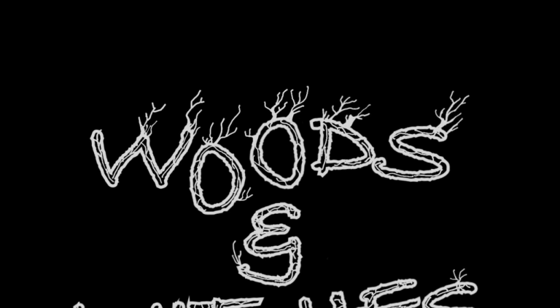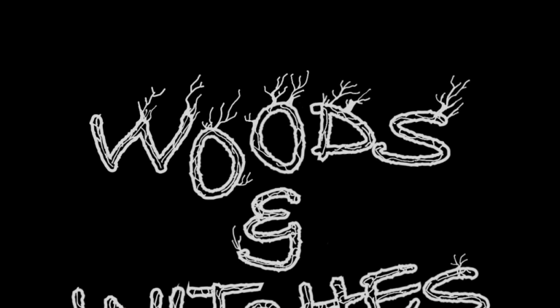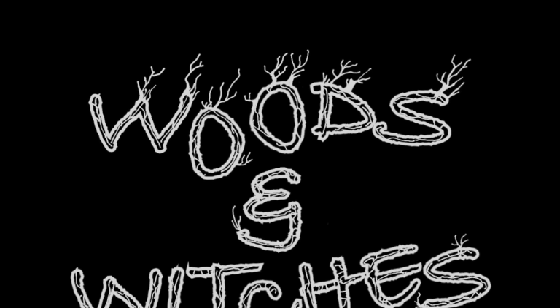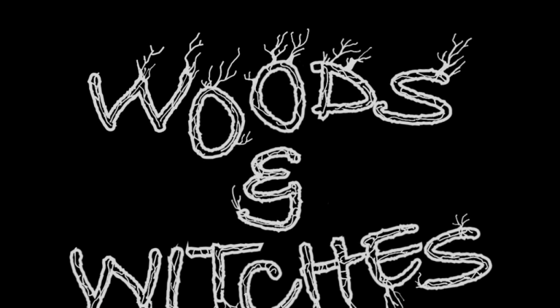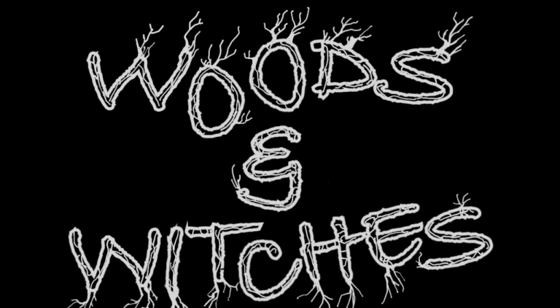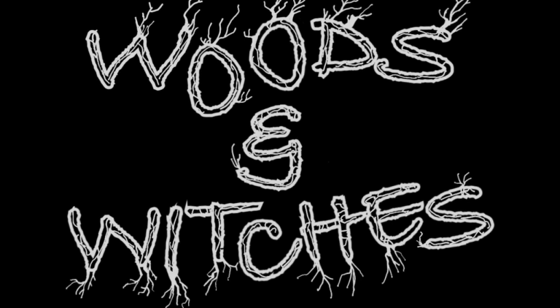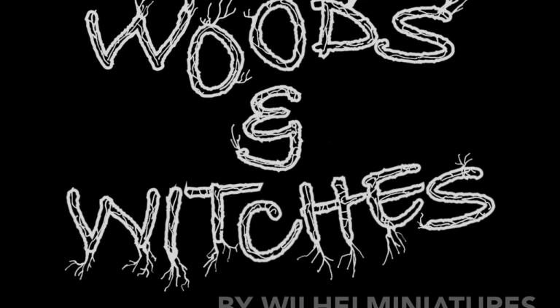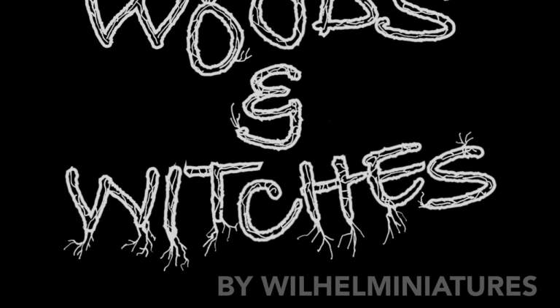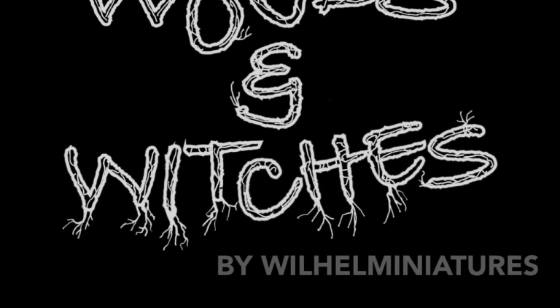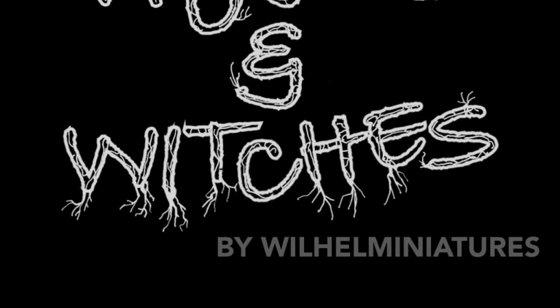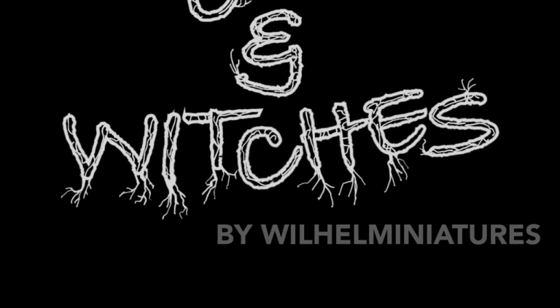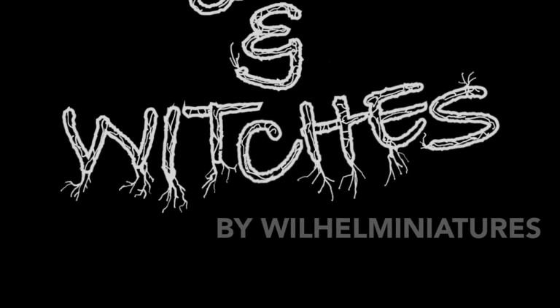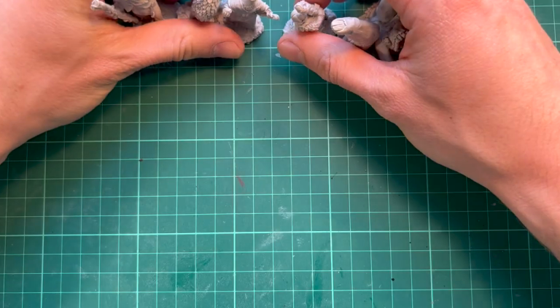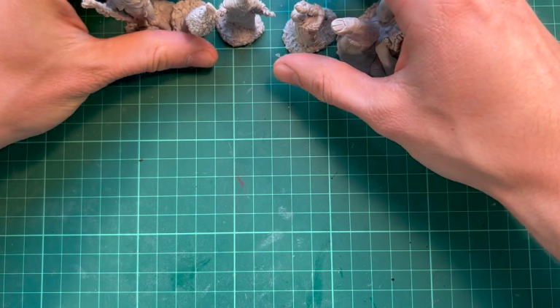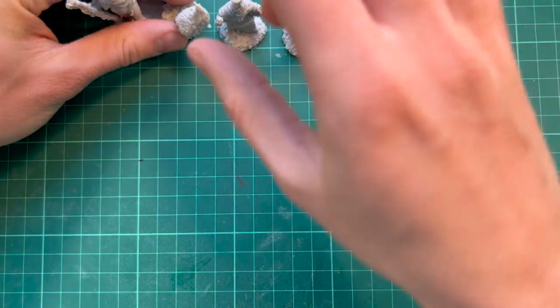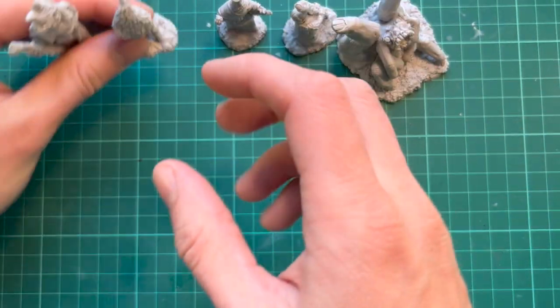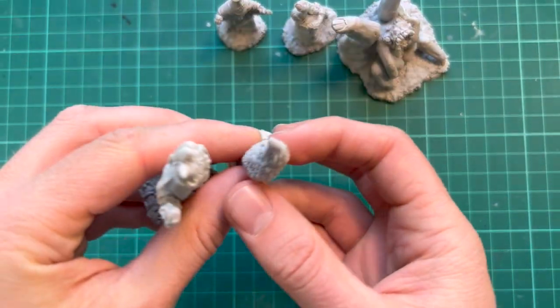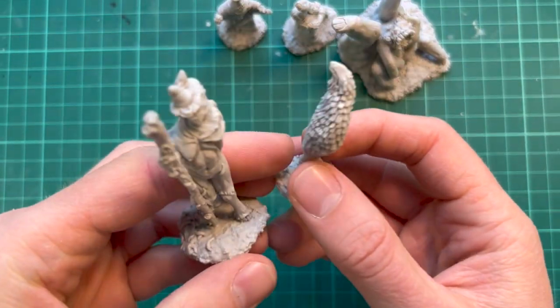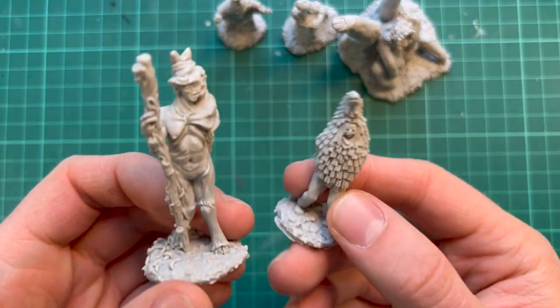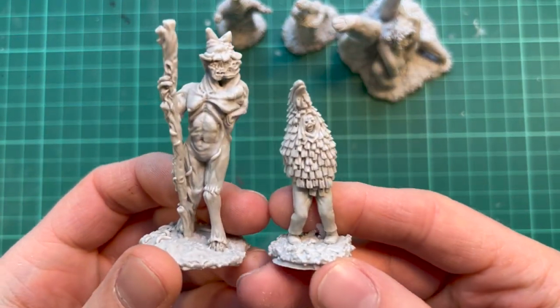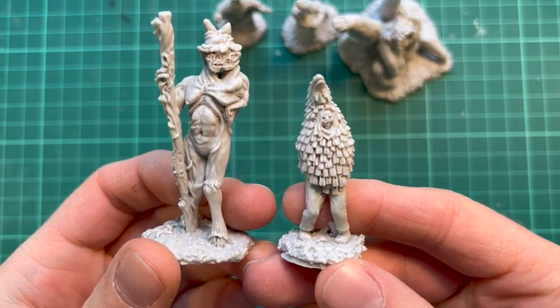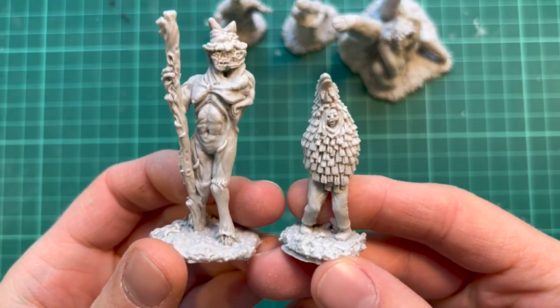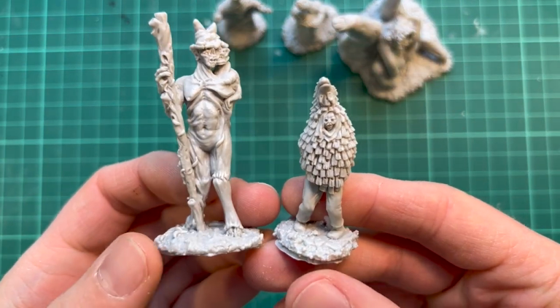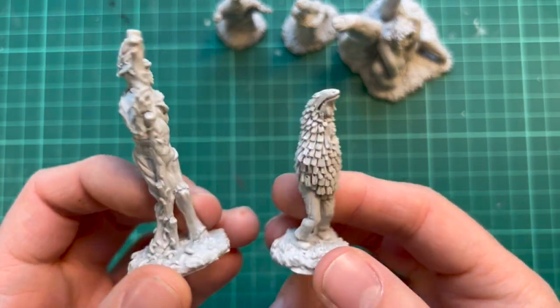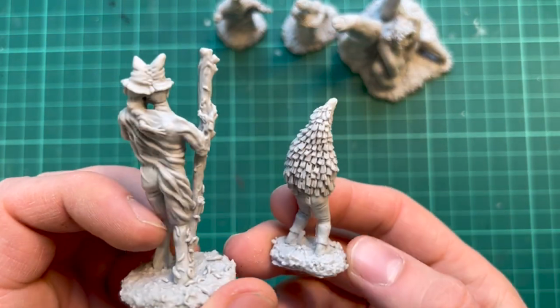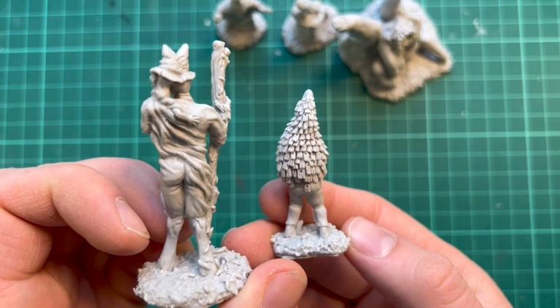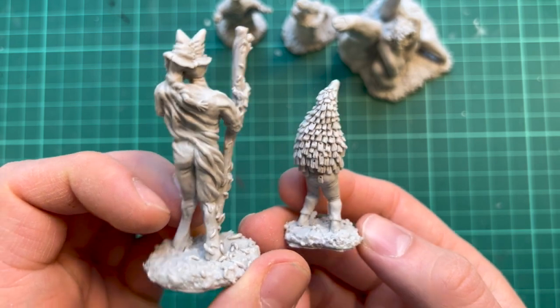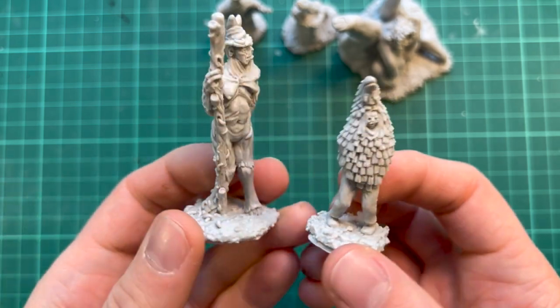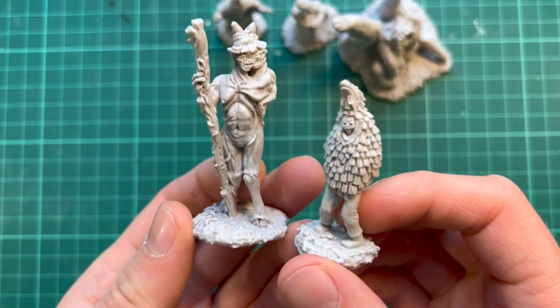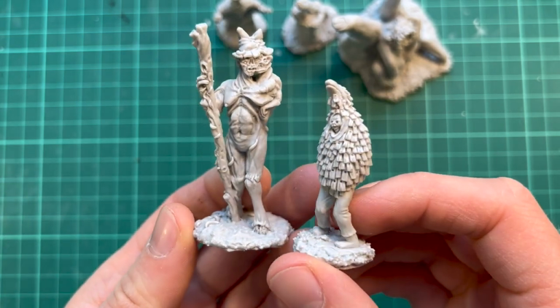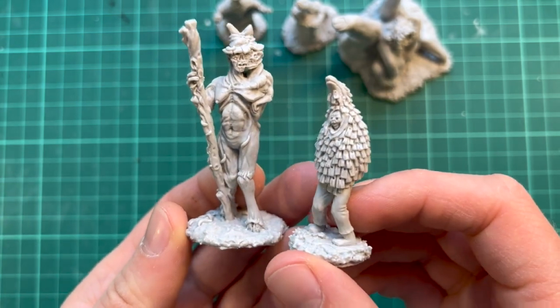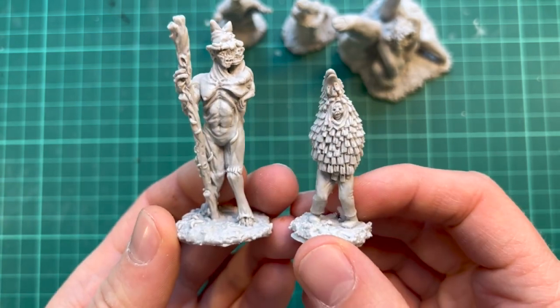Hello there! You're watching Villel Miniatures. I'm currently running a Kickstarter campaign with these miniatures, so you can follow the link in the description to find out more and to back it if you like the look of these.